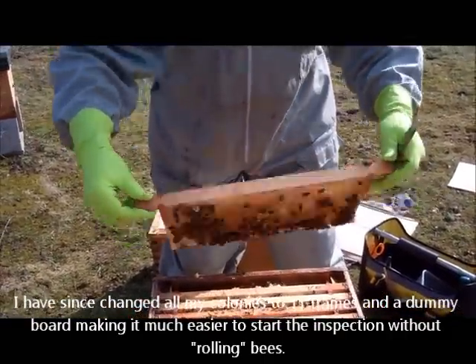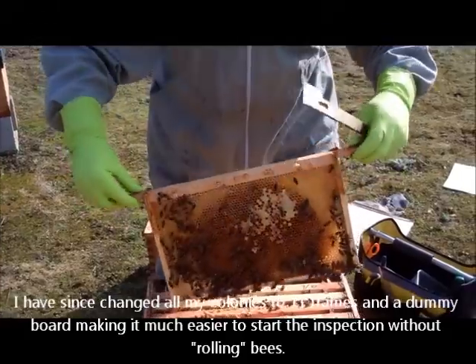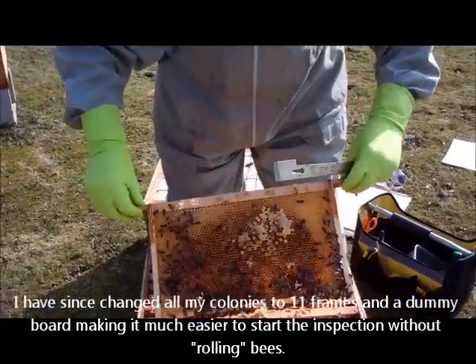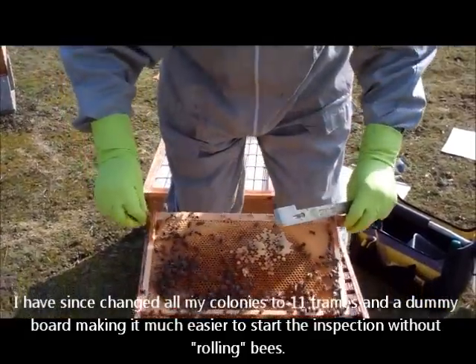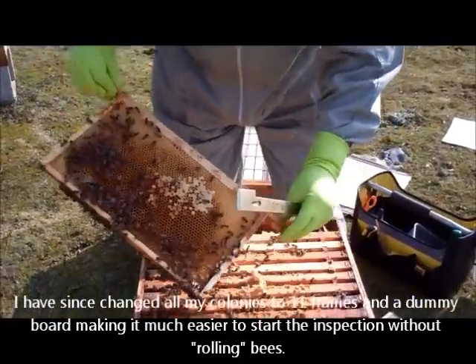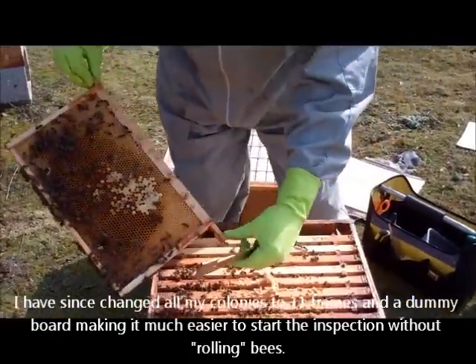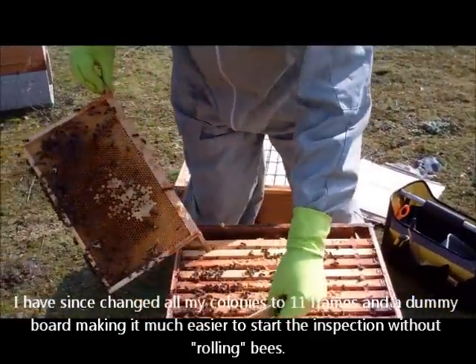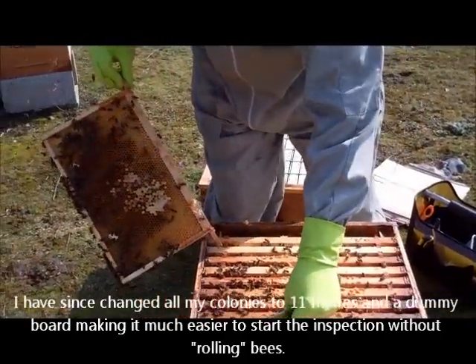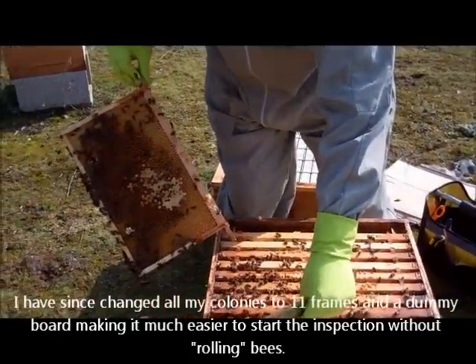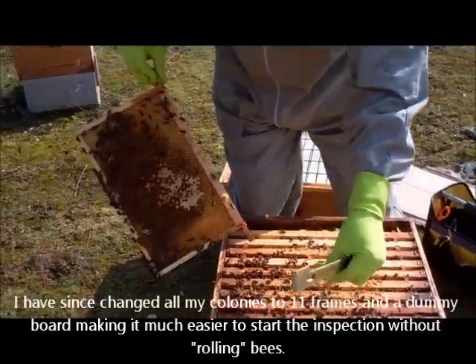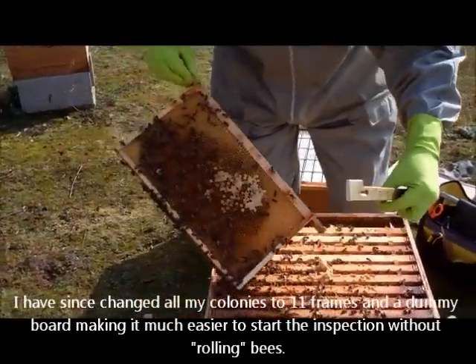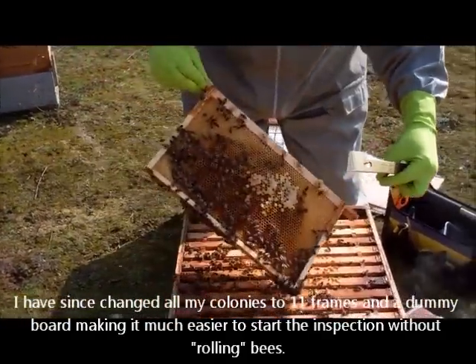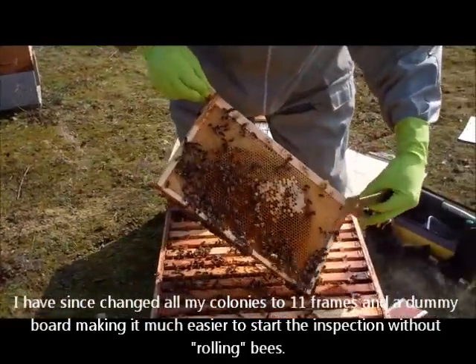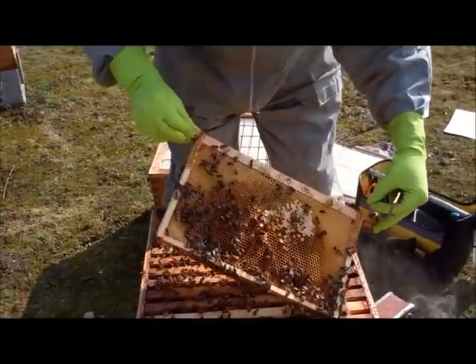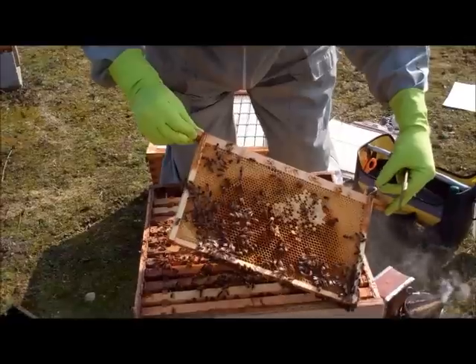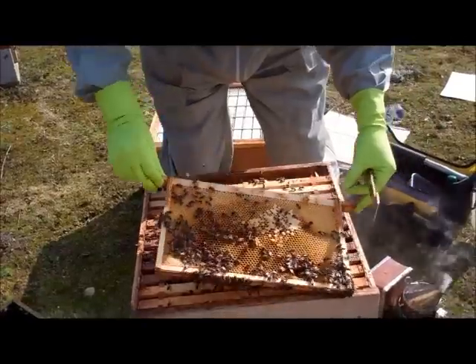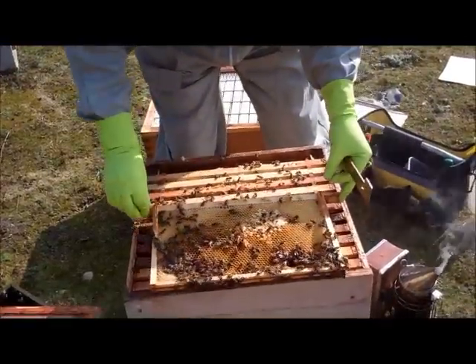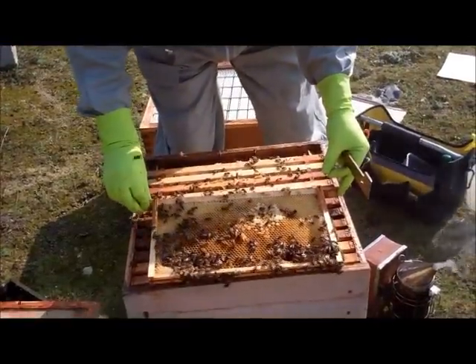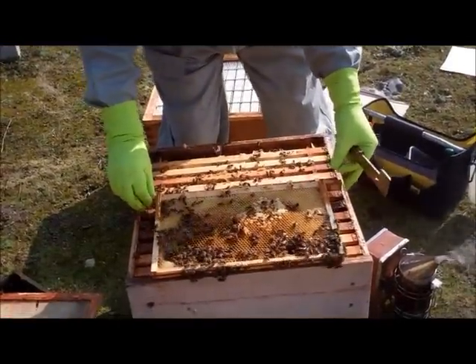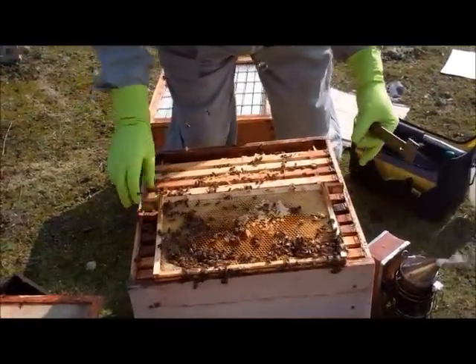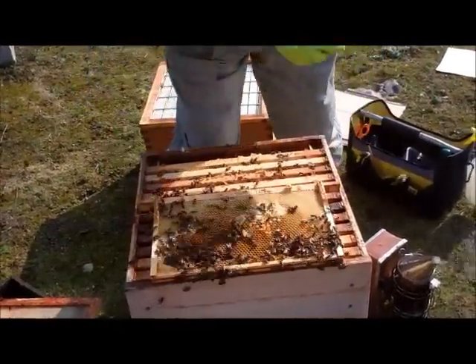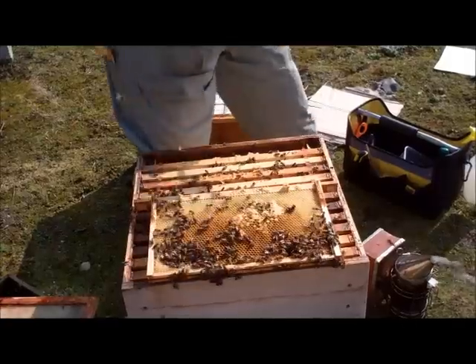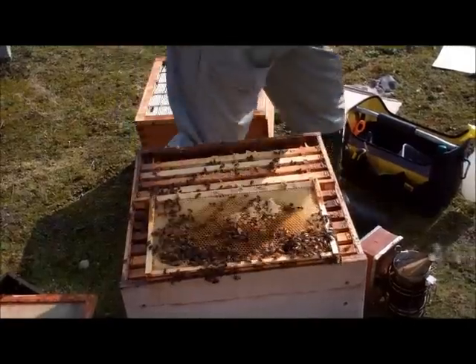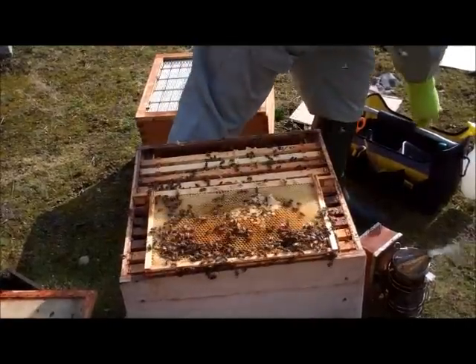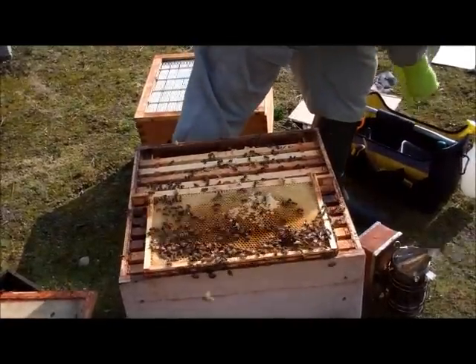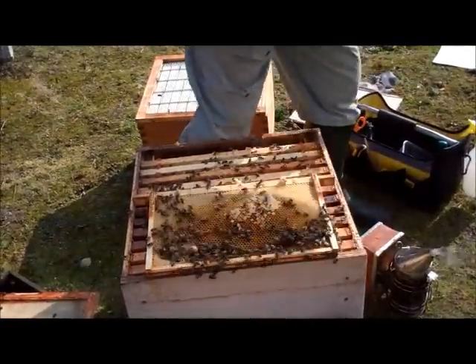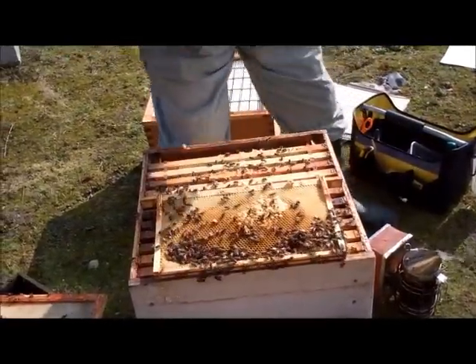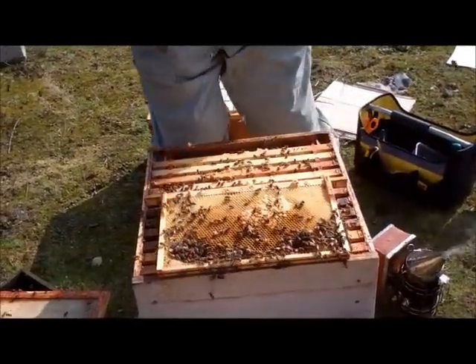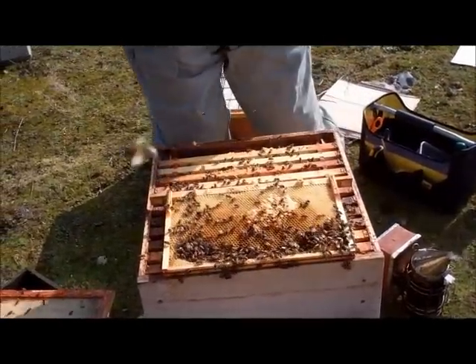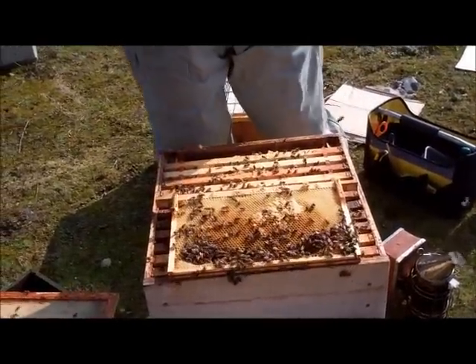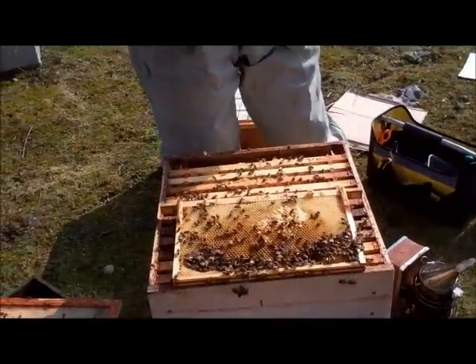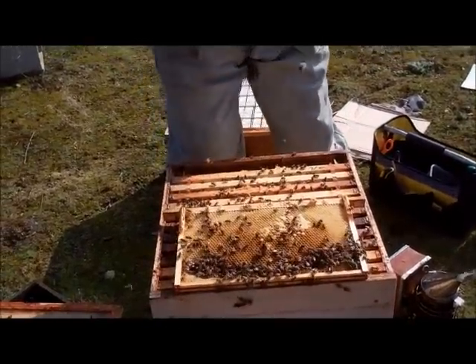And that's our first frame, which we'll just lay on top of the bees just to cover the frames that are exposed. And now I switch to a more traditional hive tool.